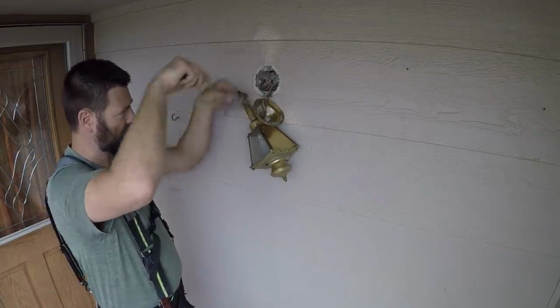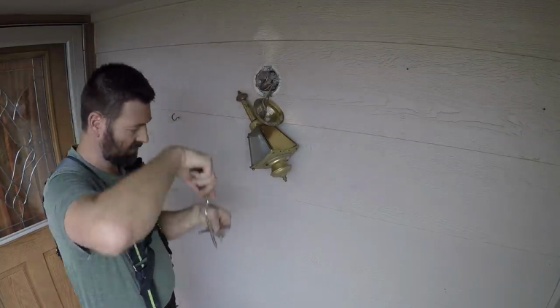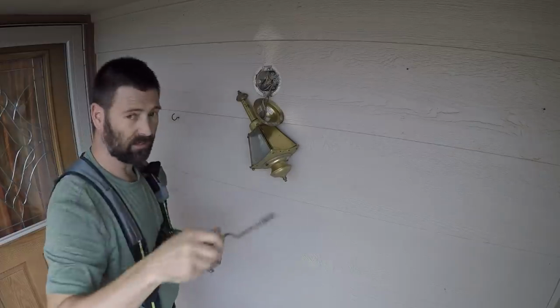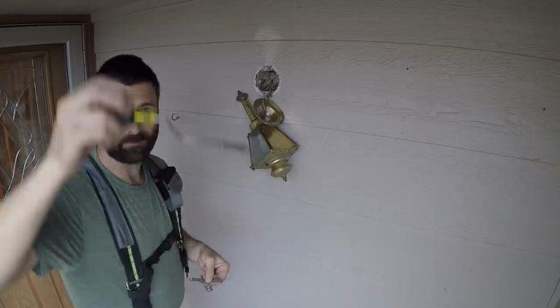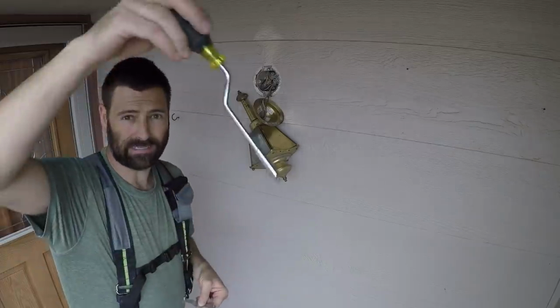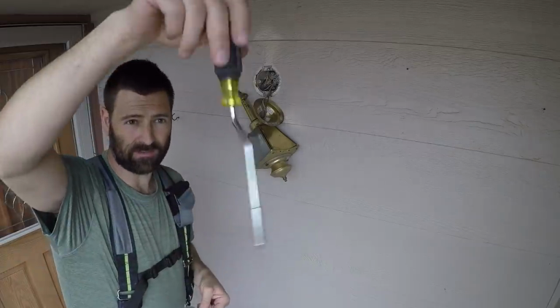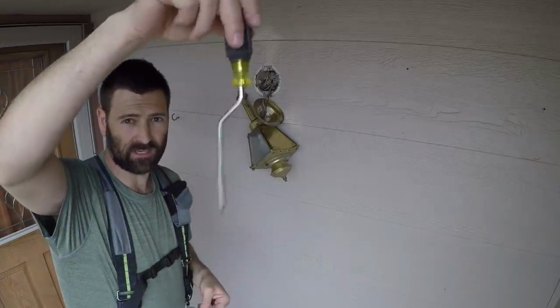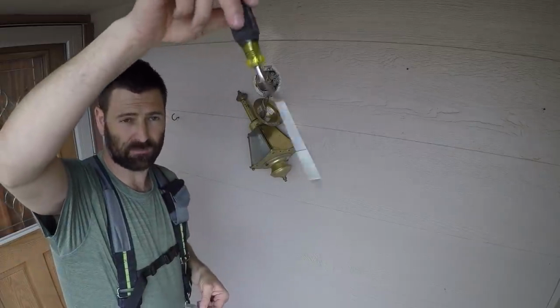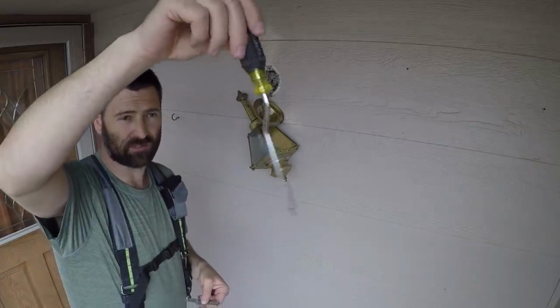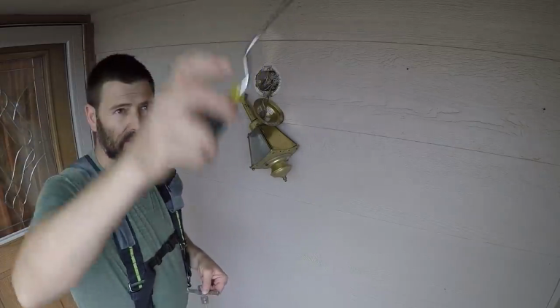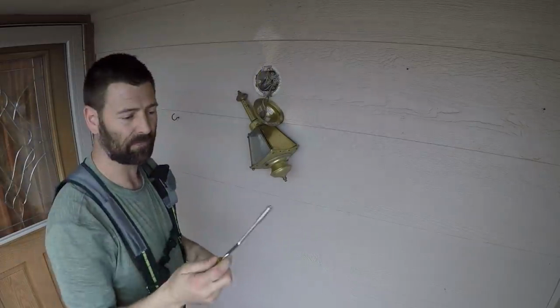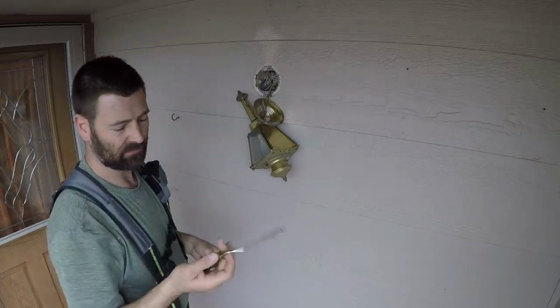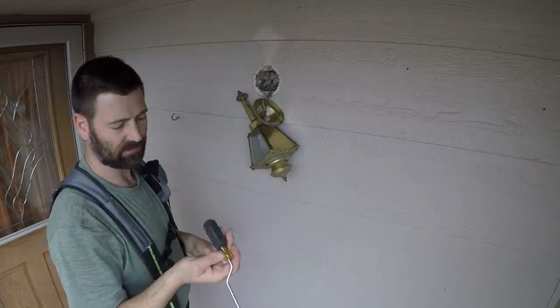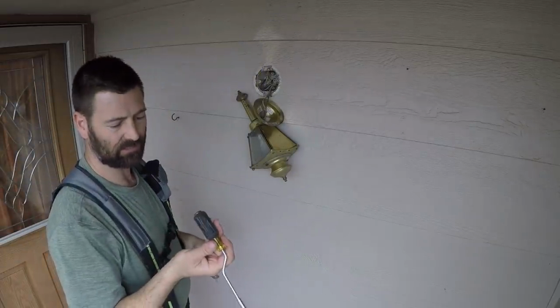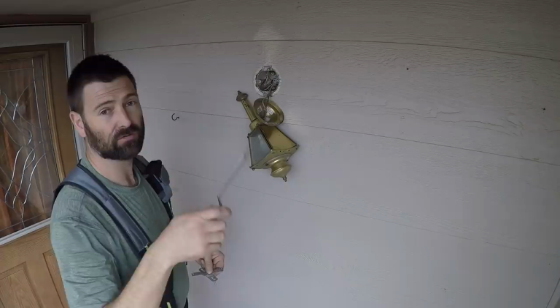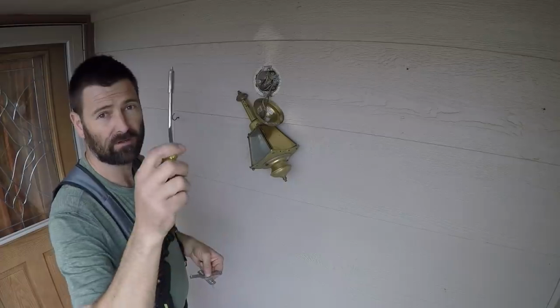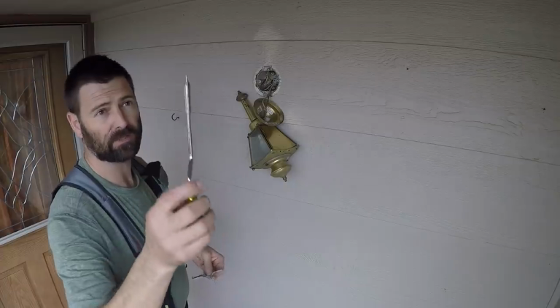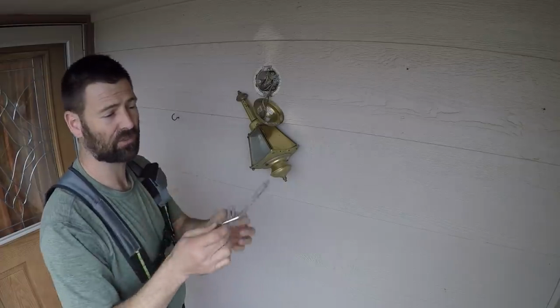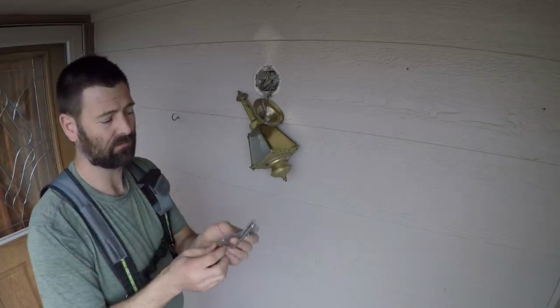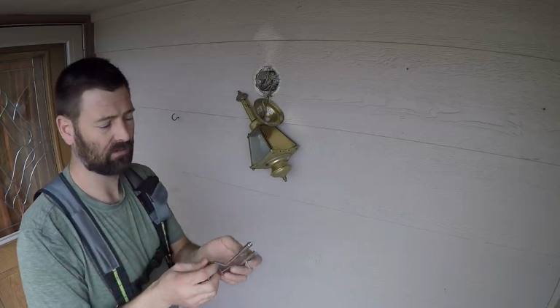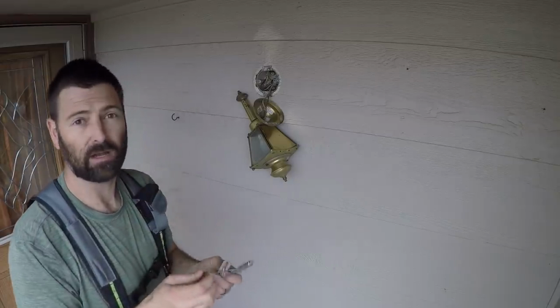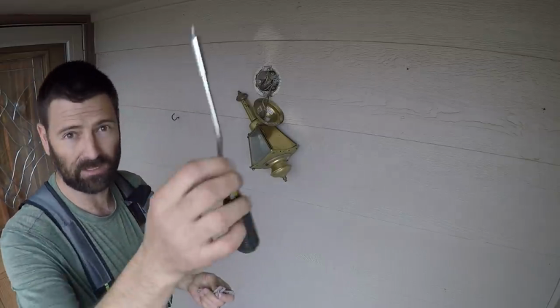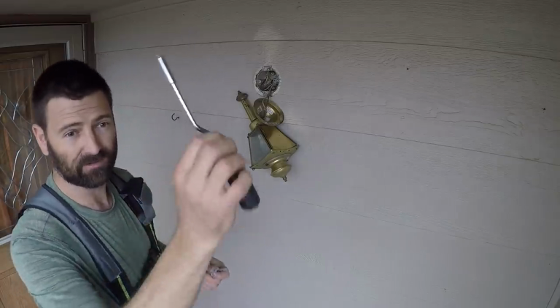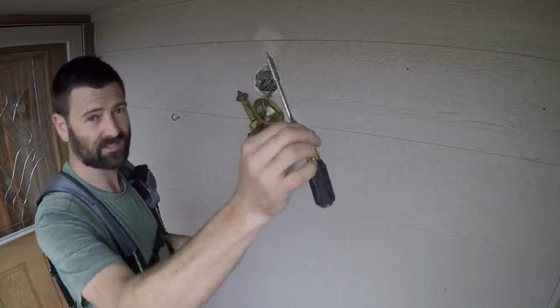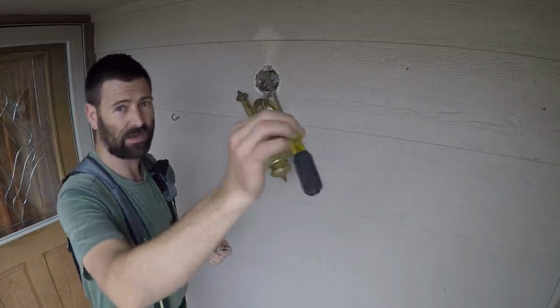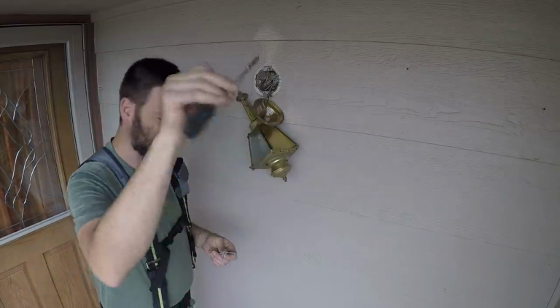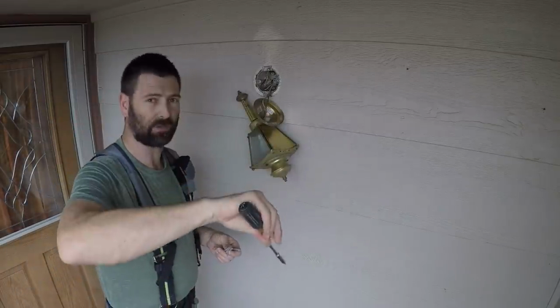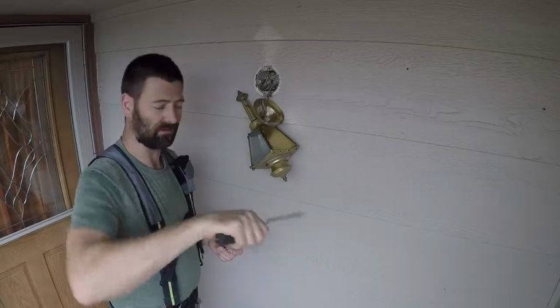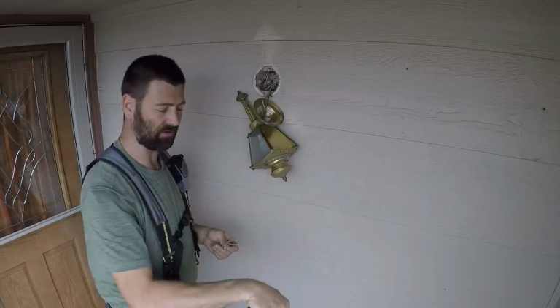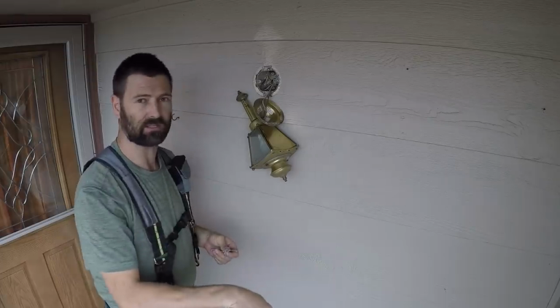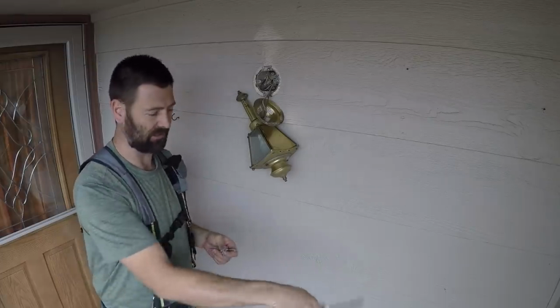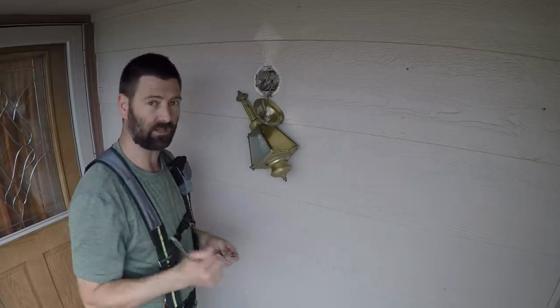A lot of people ask about this speed screwdriver. It's a Klein screwdriver, it's reversible. I'll put a link for this screwdriver in the description underneath the link for the light.